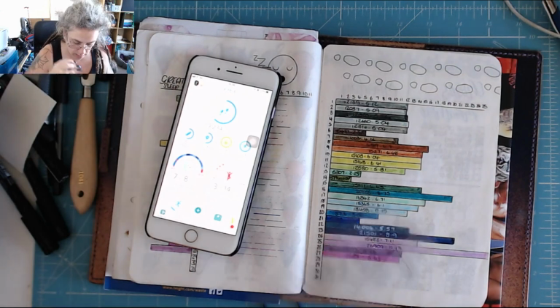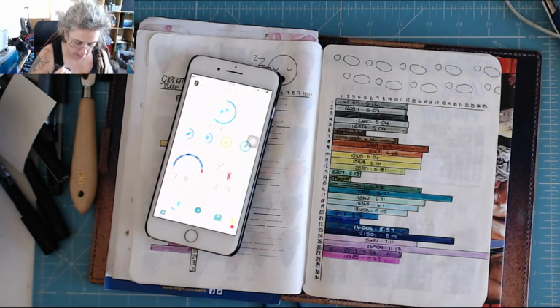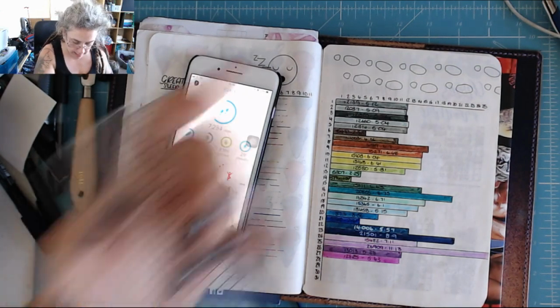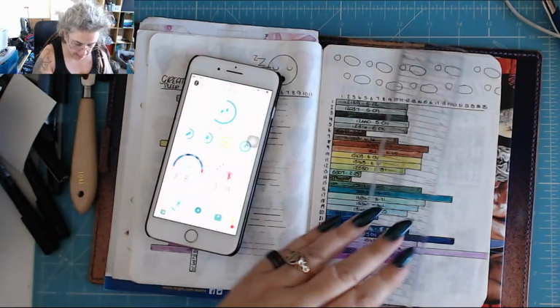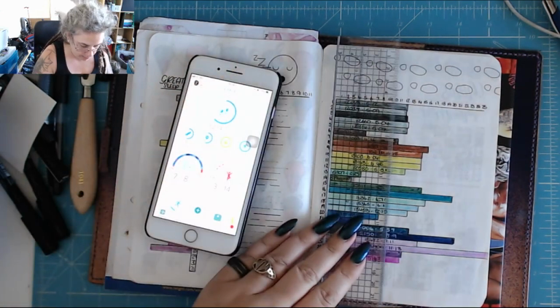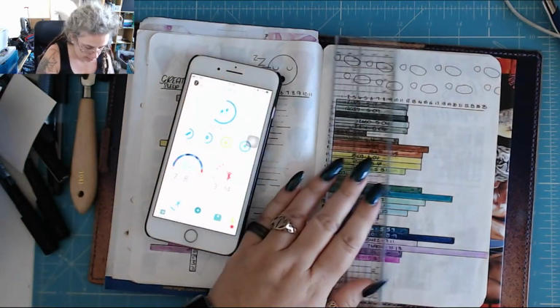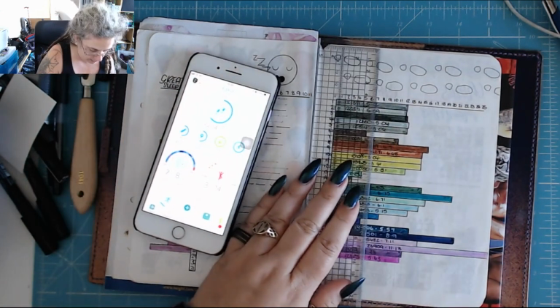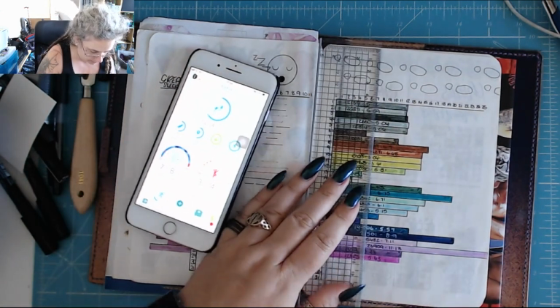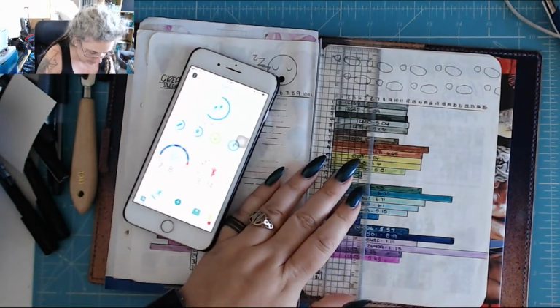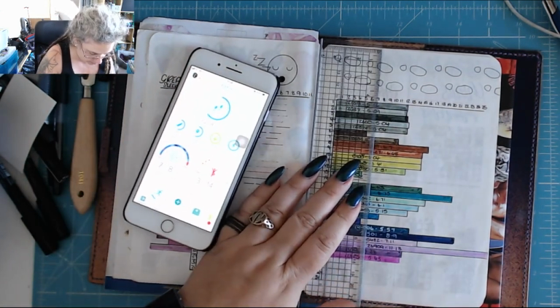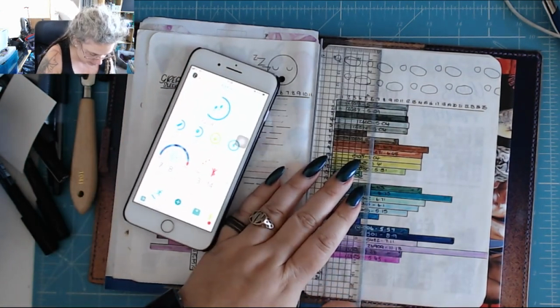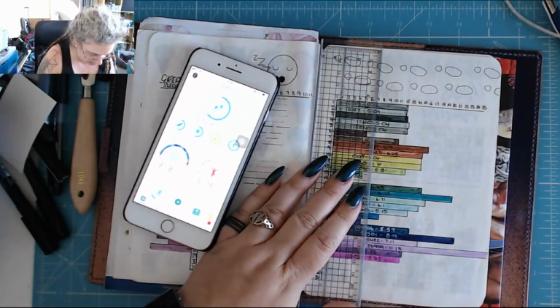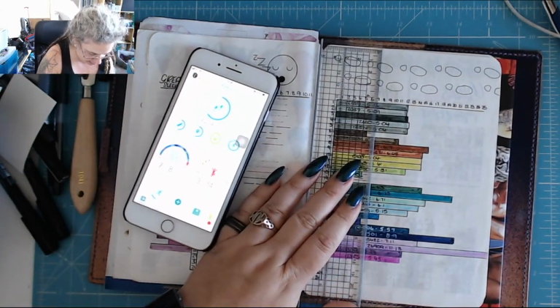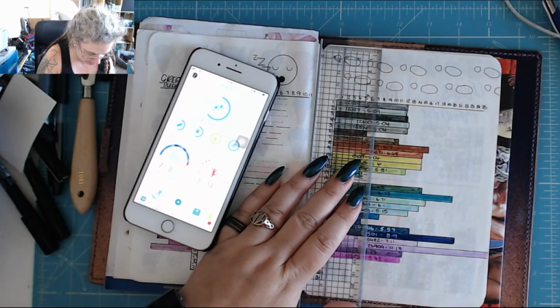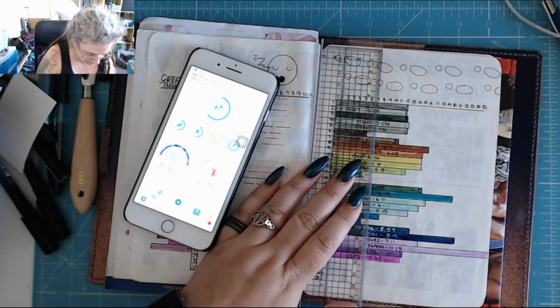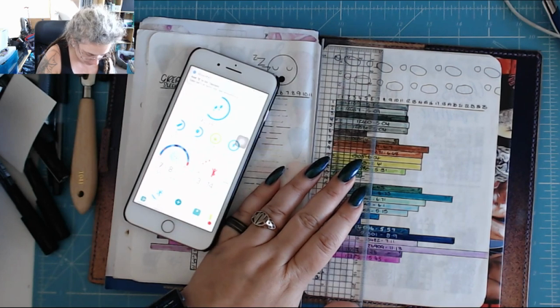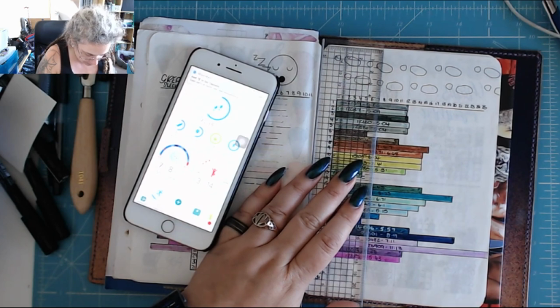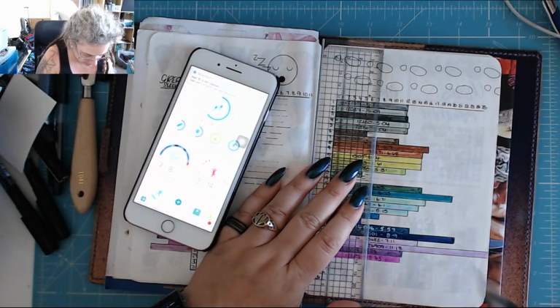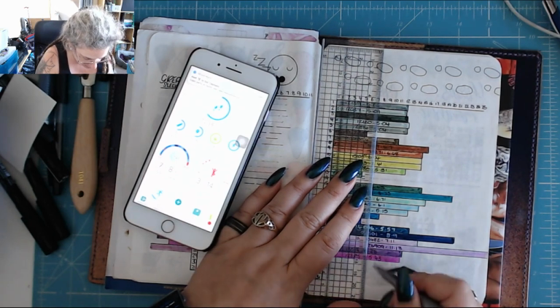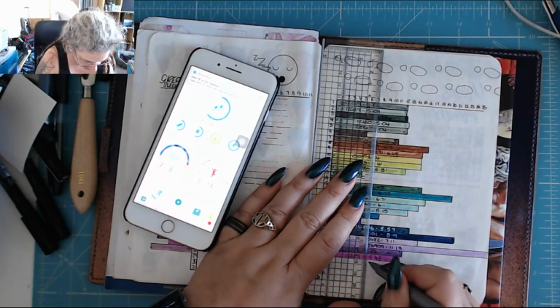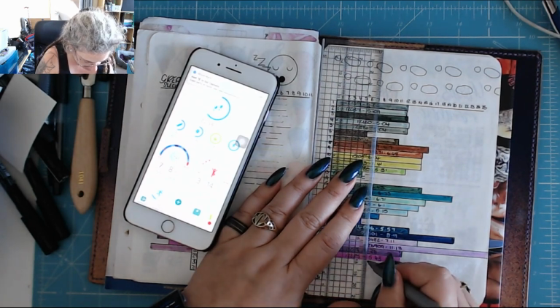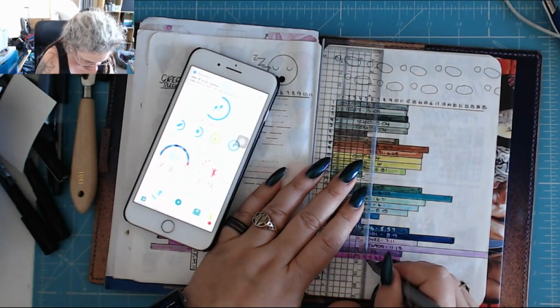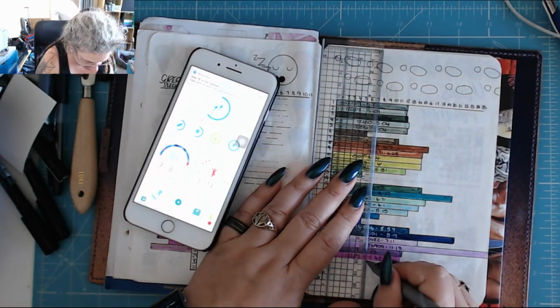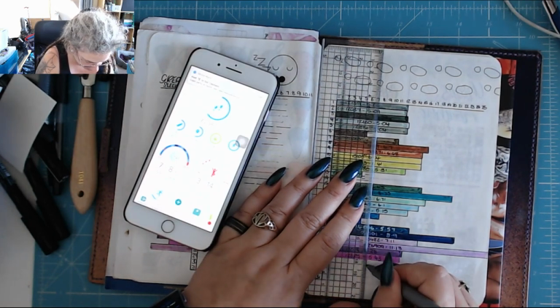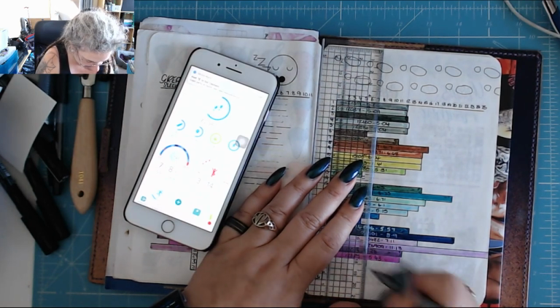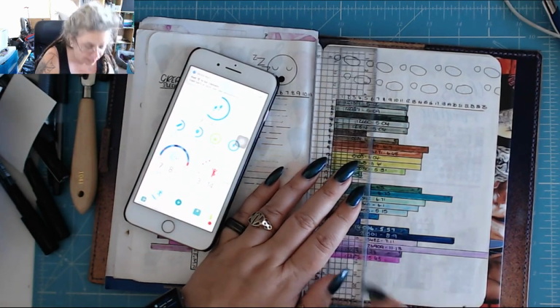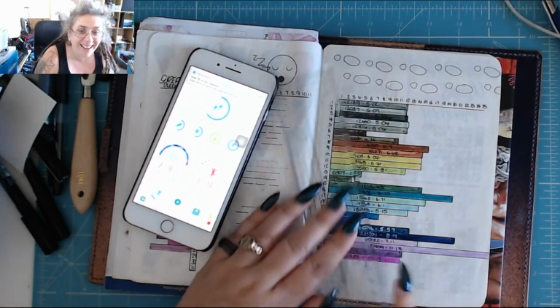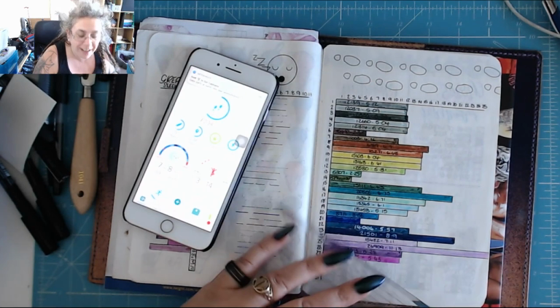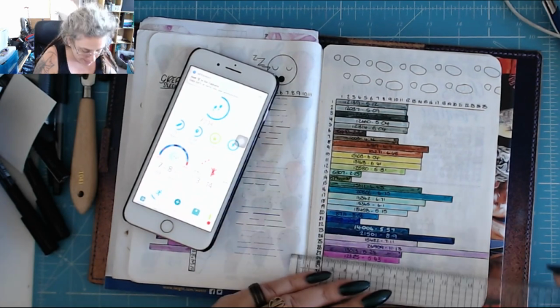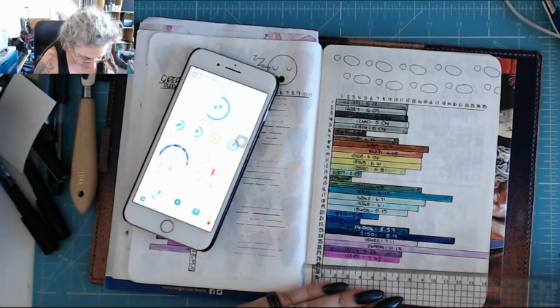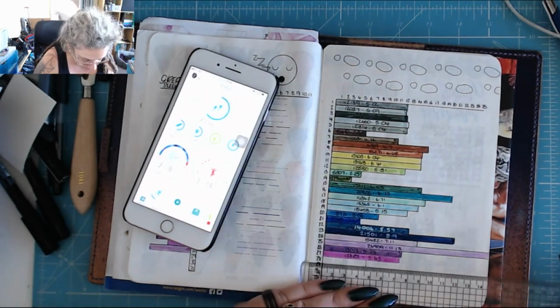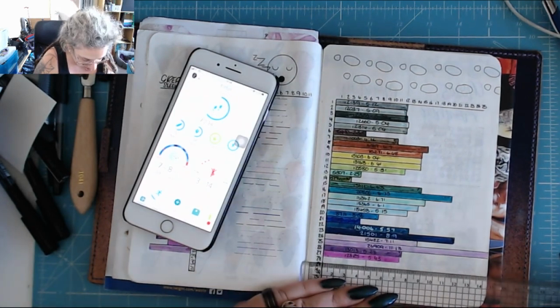Yesterday I managed 7,000 steps, which was quite good really, considering that by sort of tea time I had done like about 200 steps, because I was sat here playing with stuff.